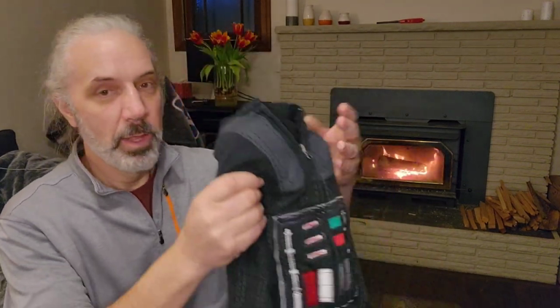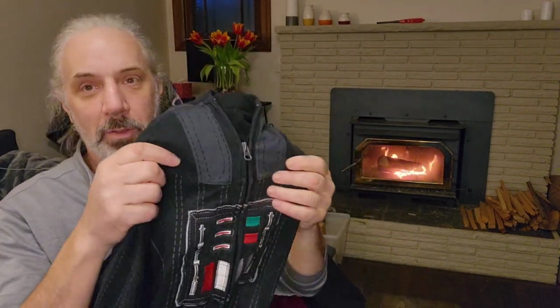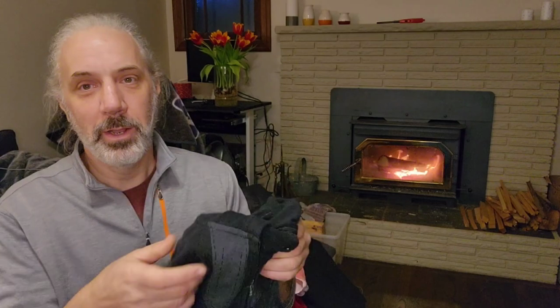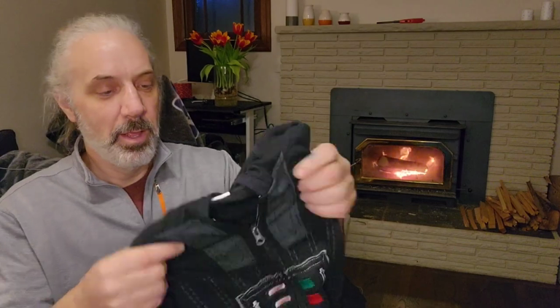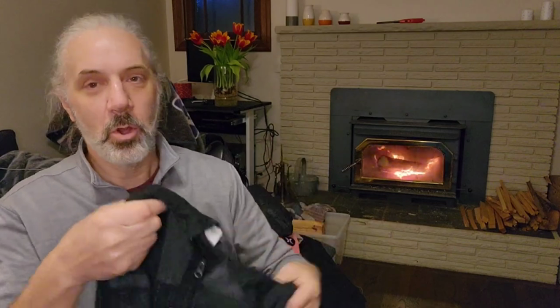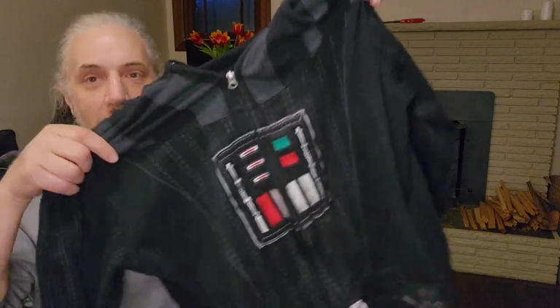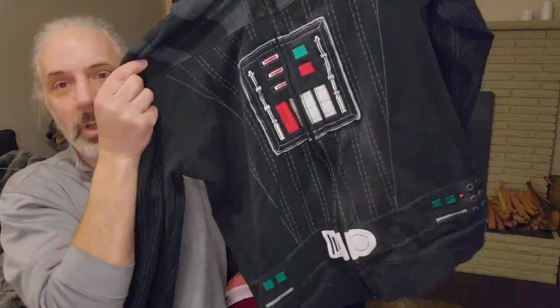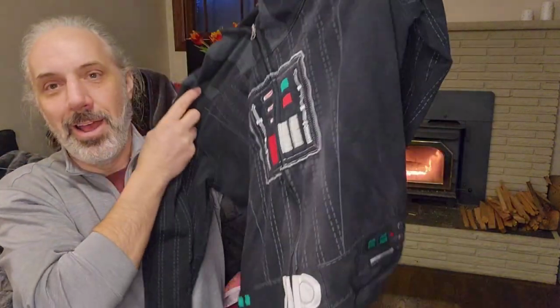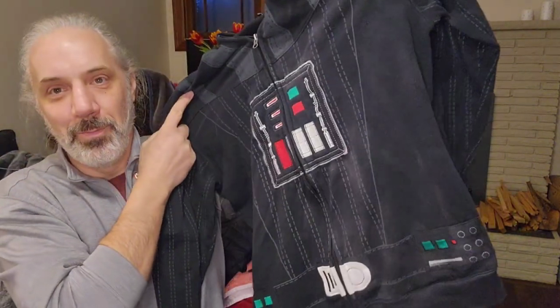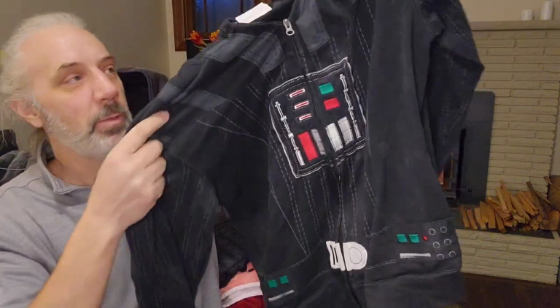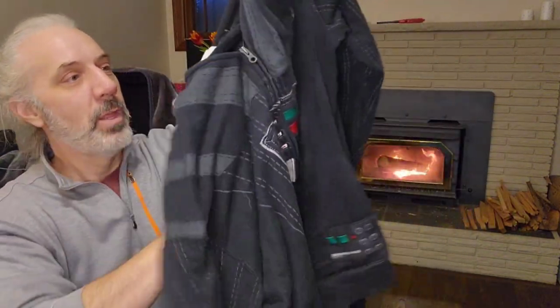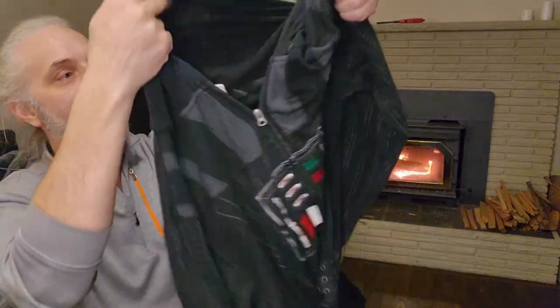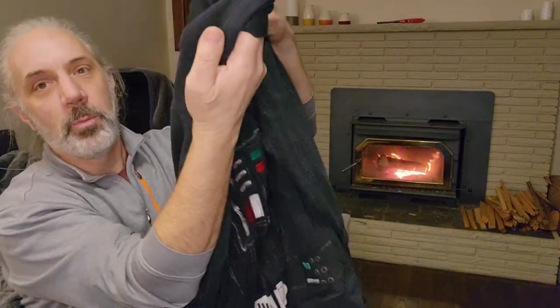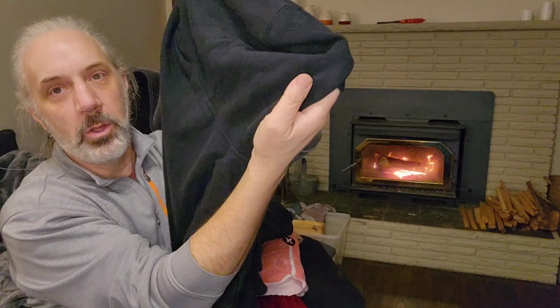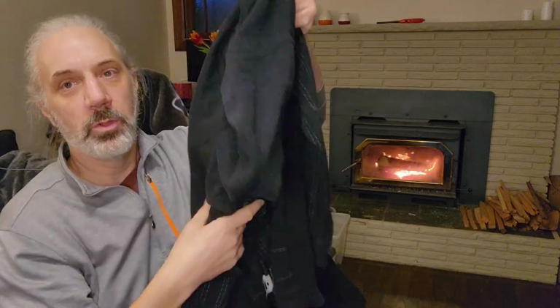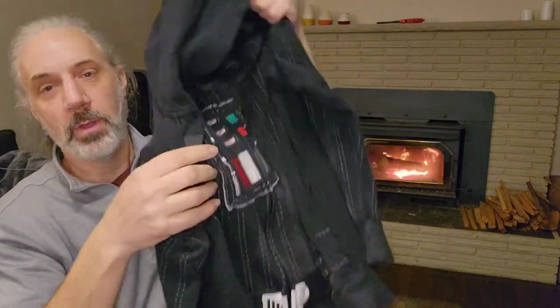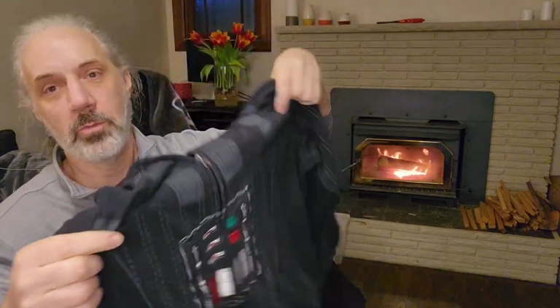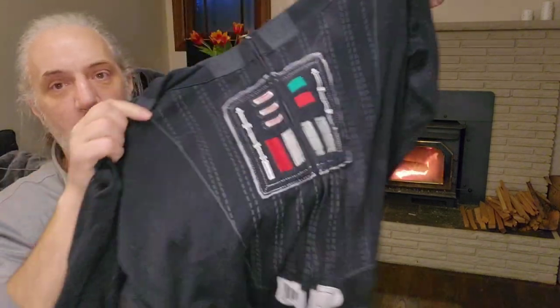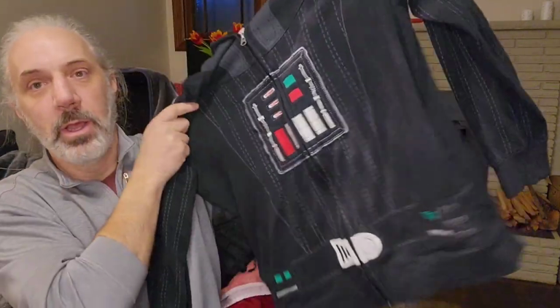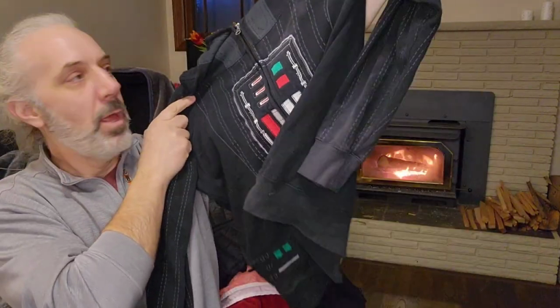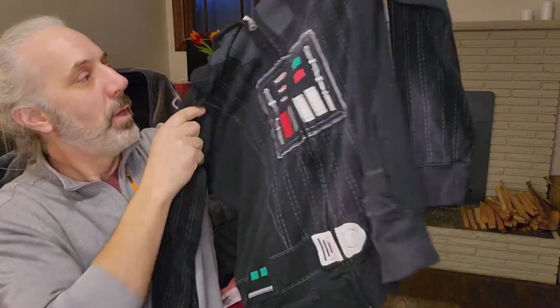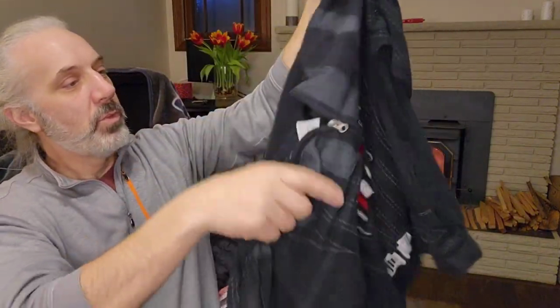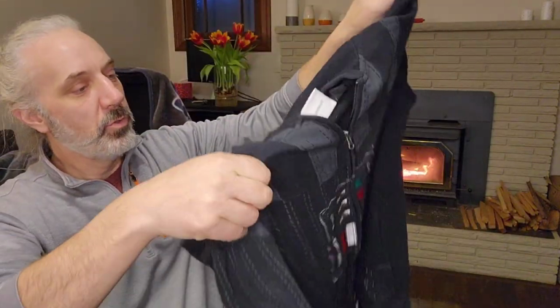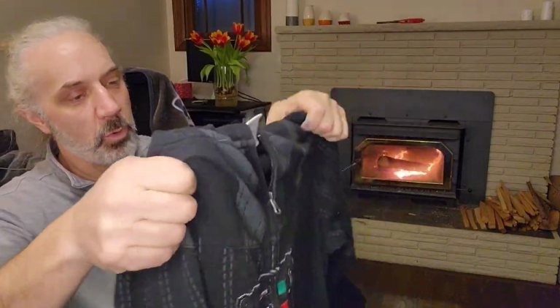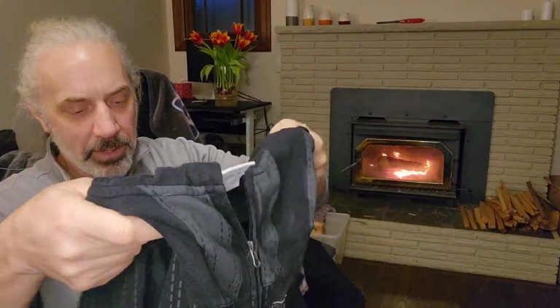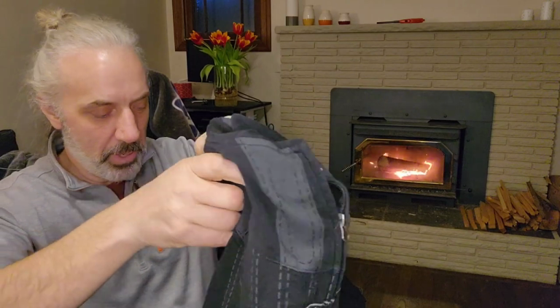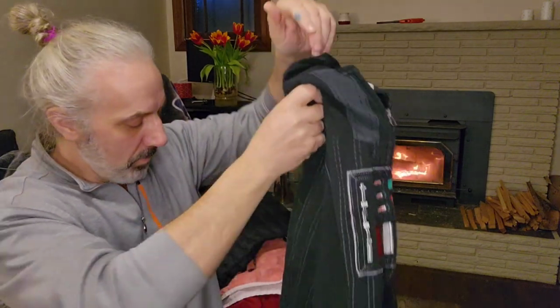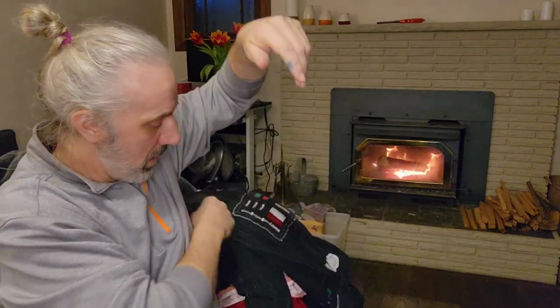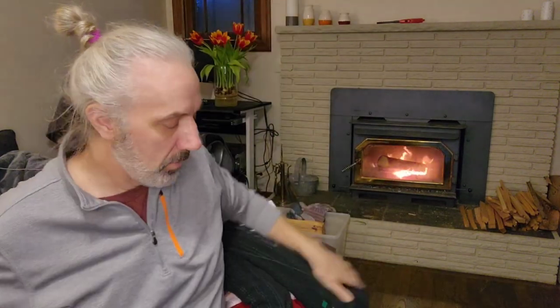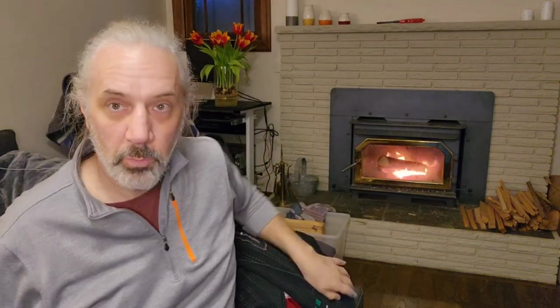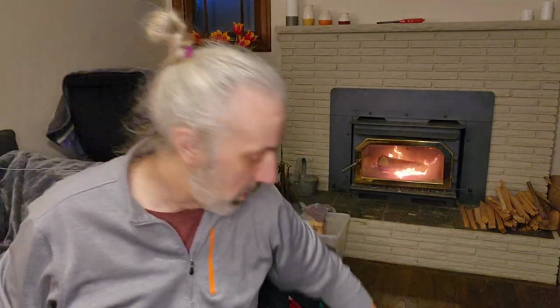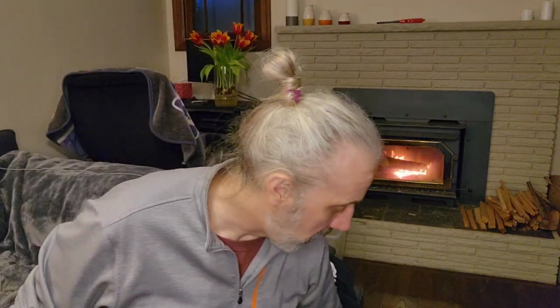This is kind of fun — a Darth Vader hoodie, just kind of a plain hood though. It doesn't have like the Darth Vader helmet, but this had a good sell-through rate and sold for pretty good as well.